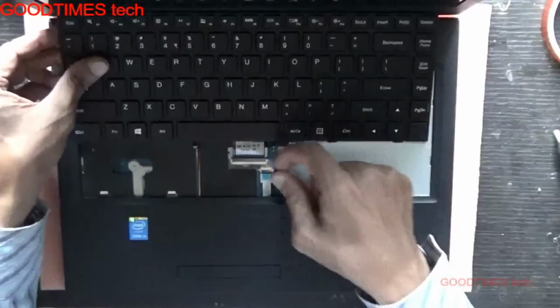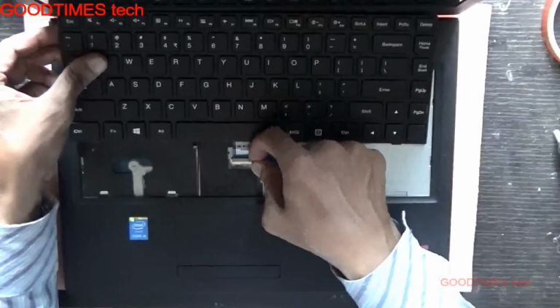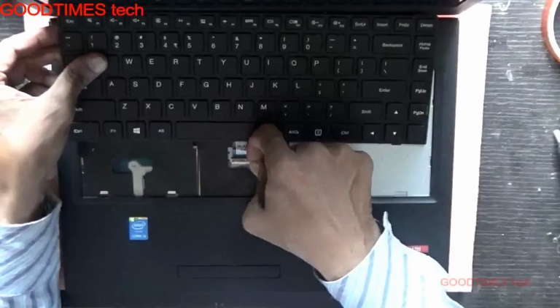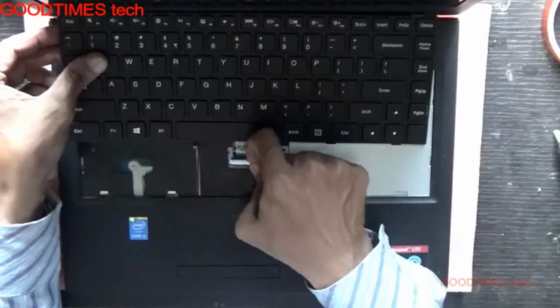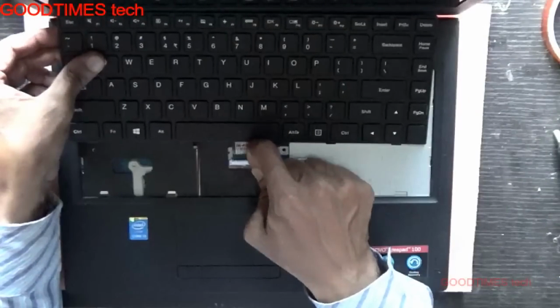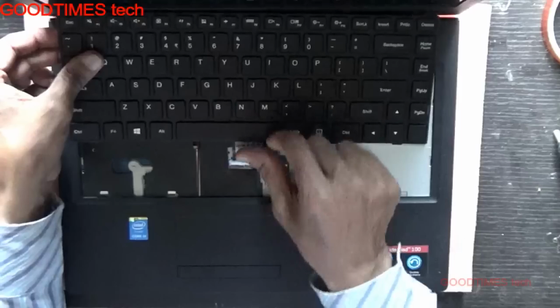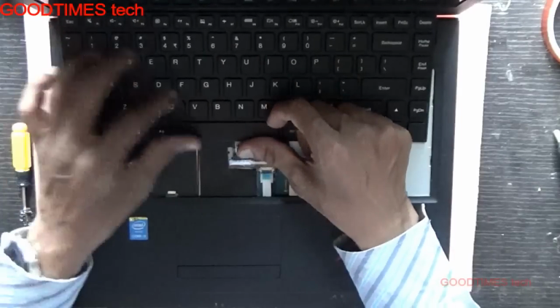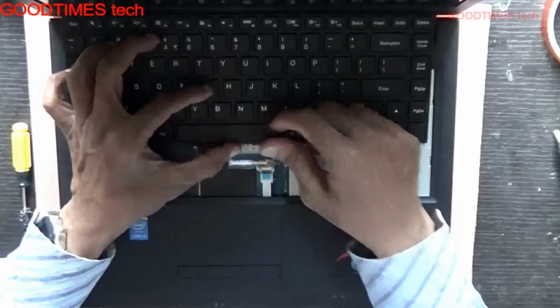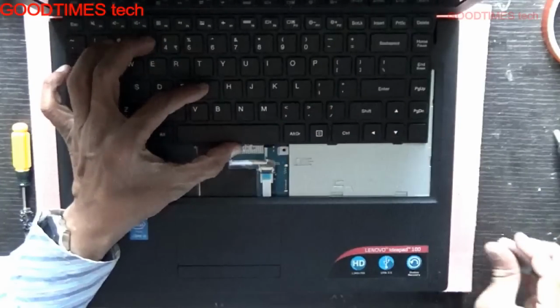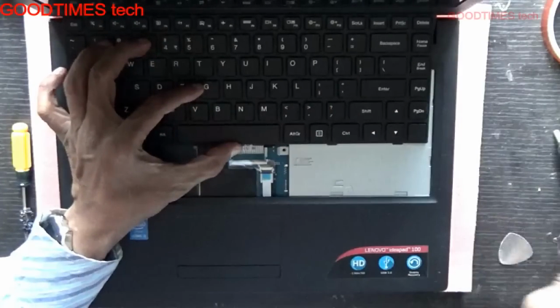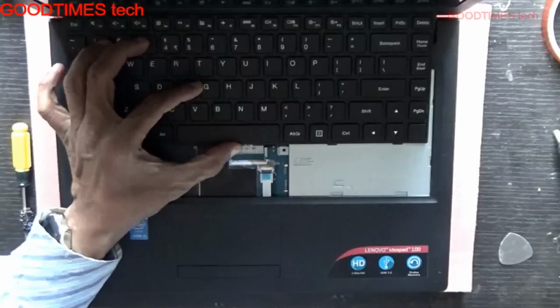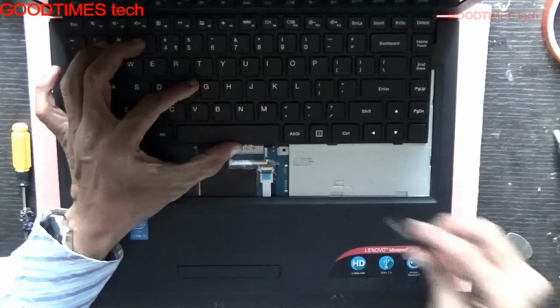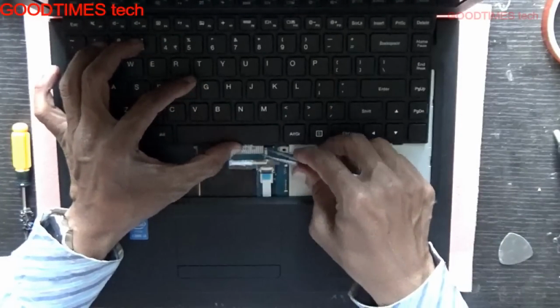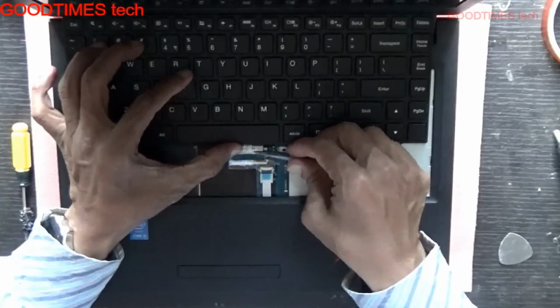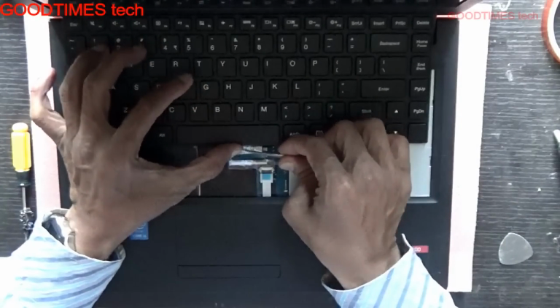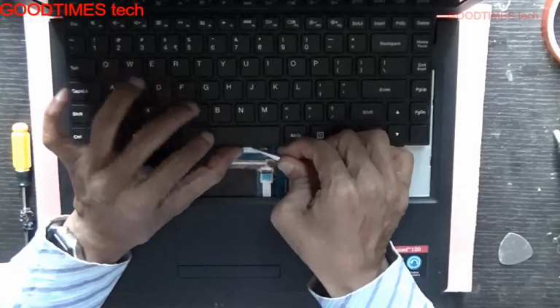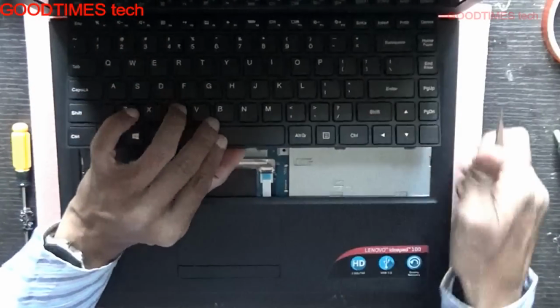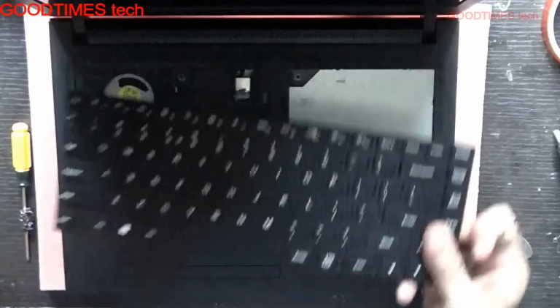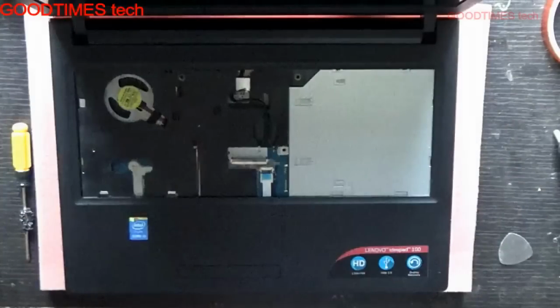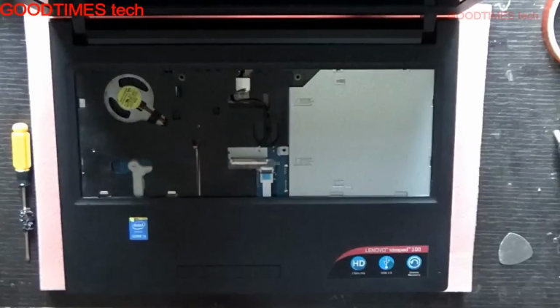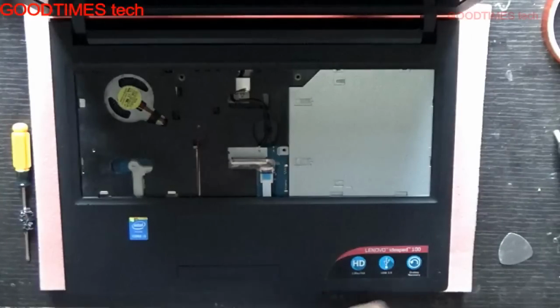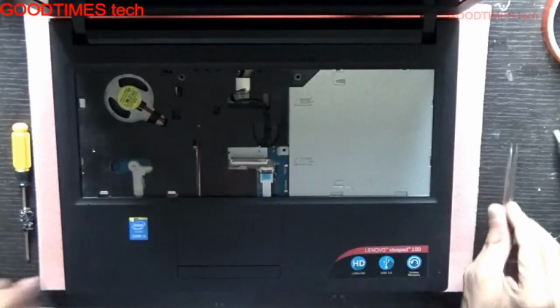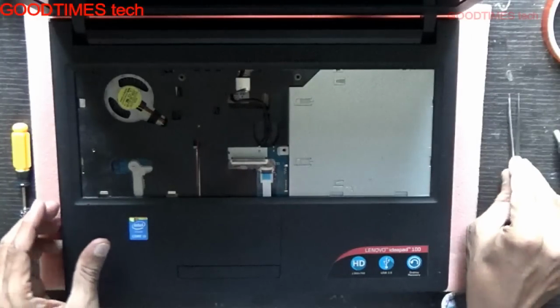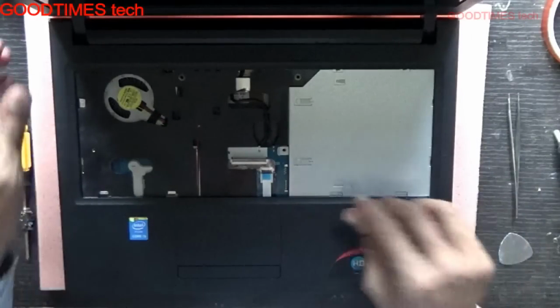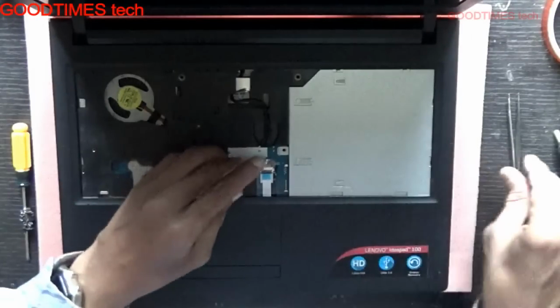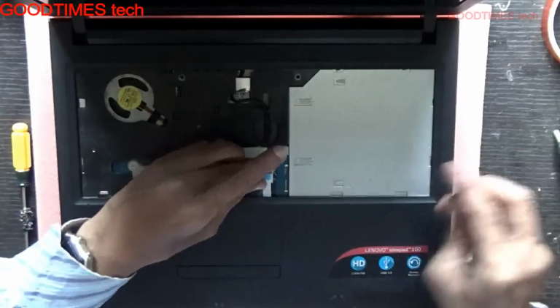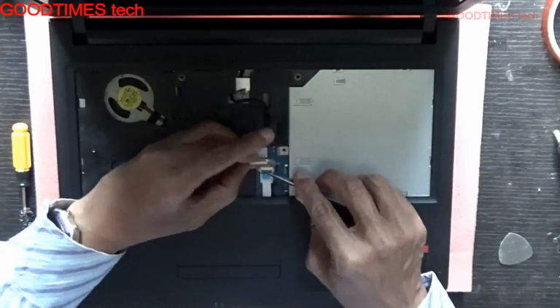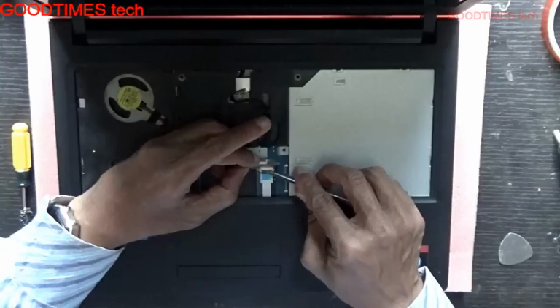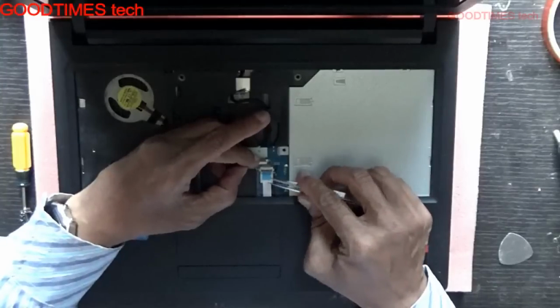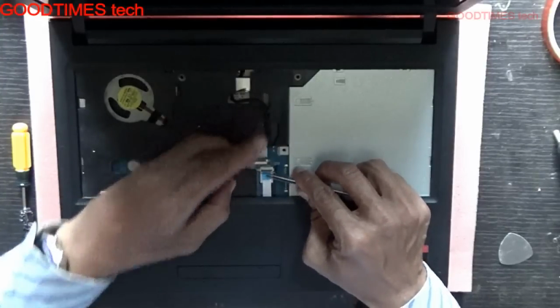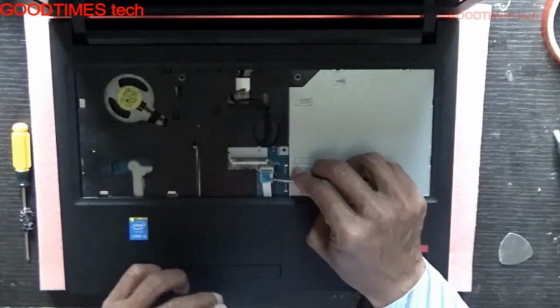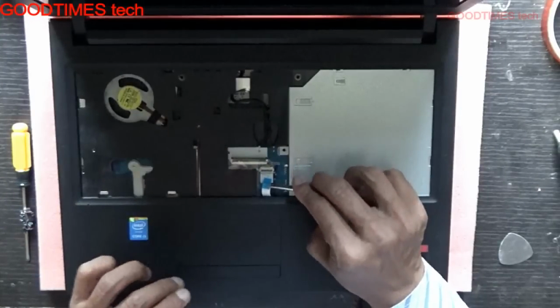Just pull this connector up. Pull the tag outside gently — be careful that it will not damage it. Just remove this touchpad connector.